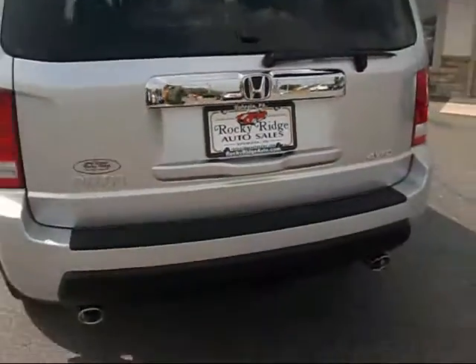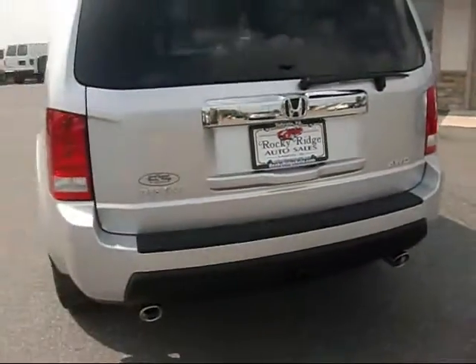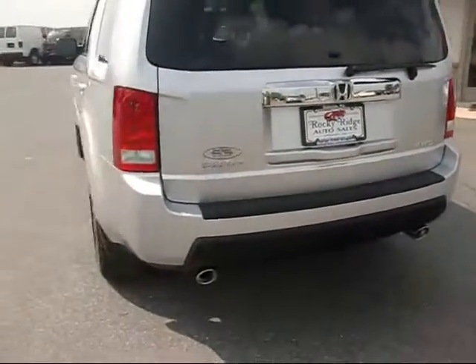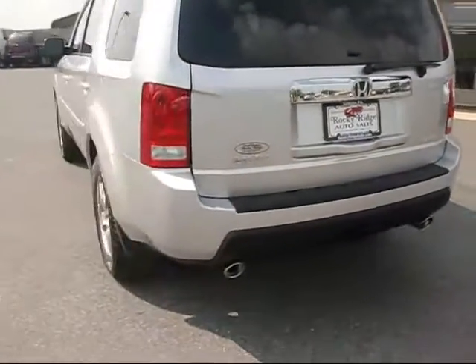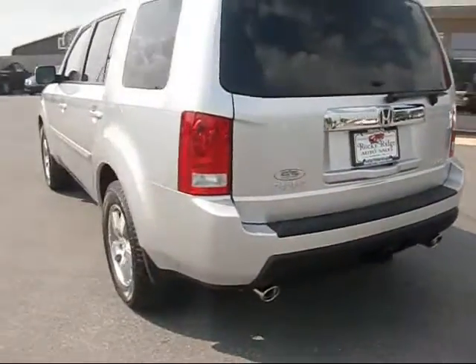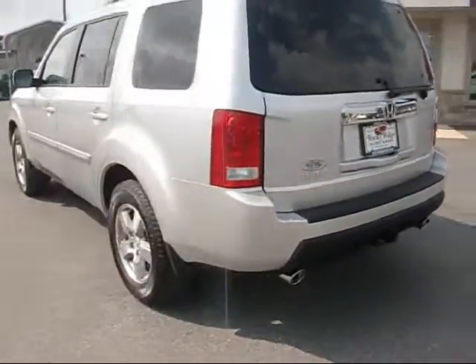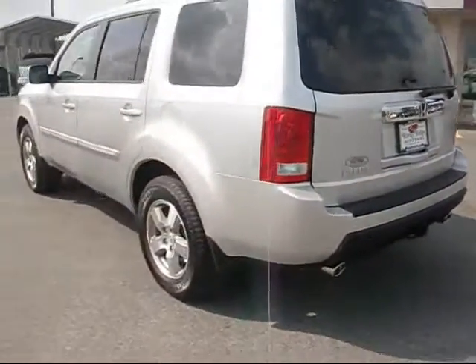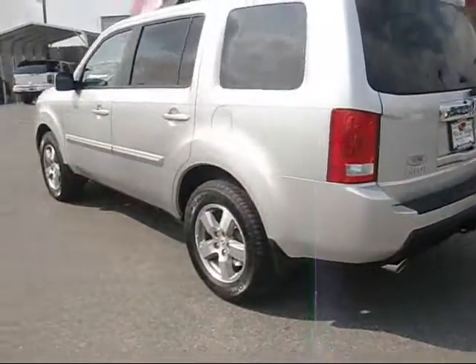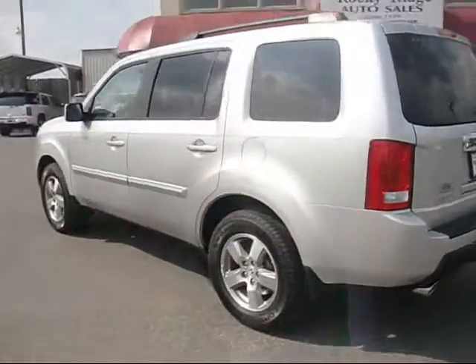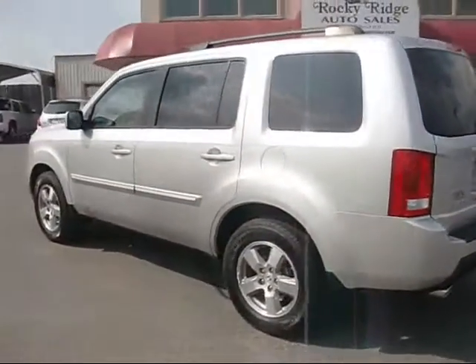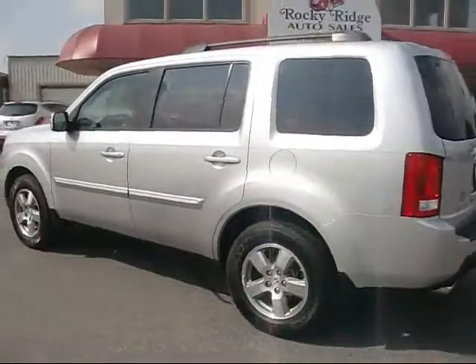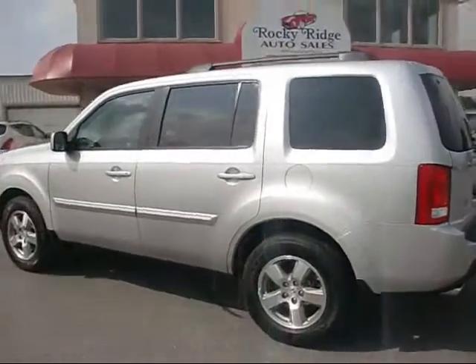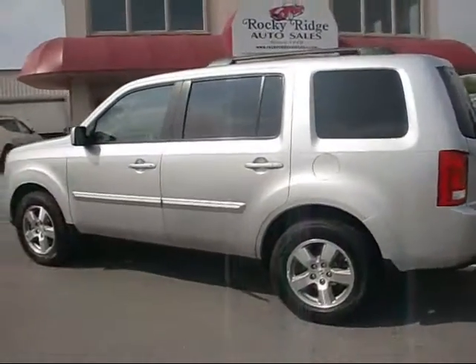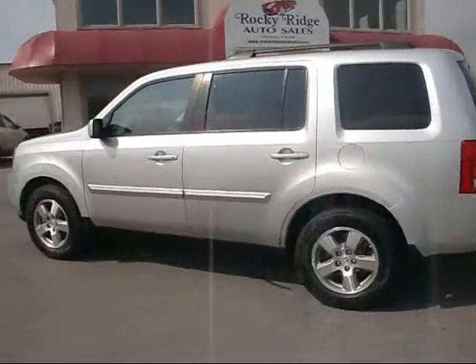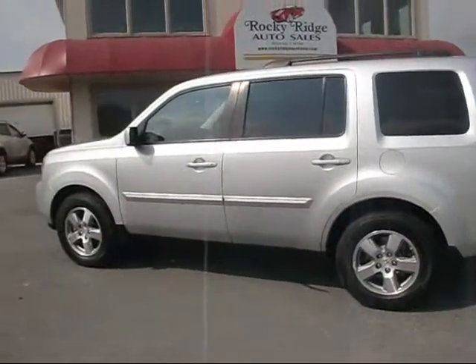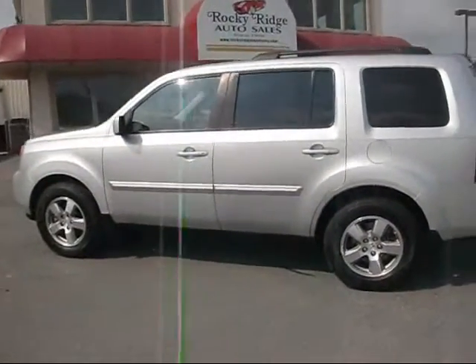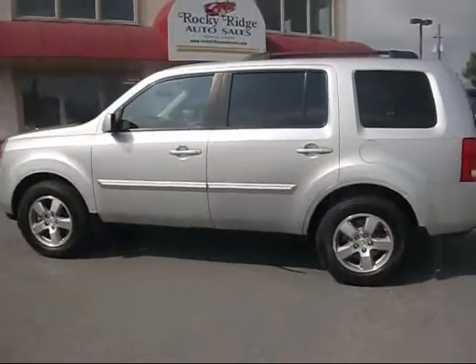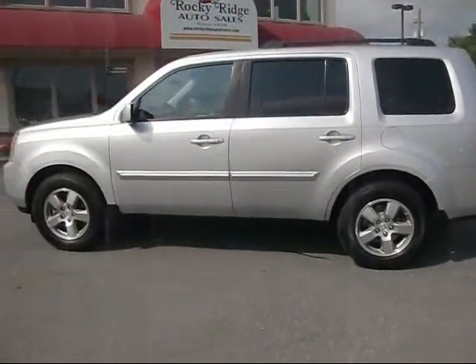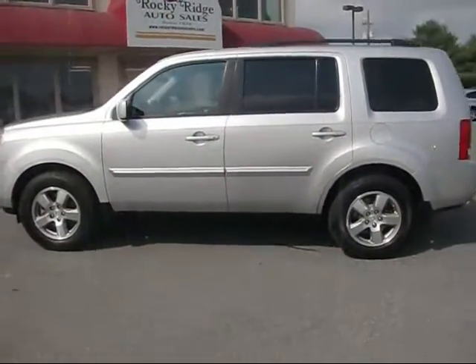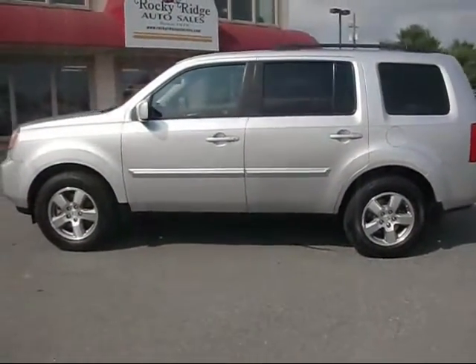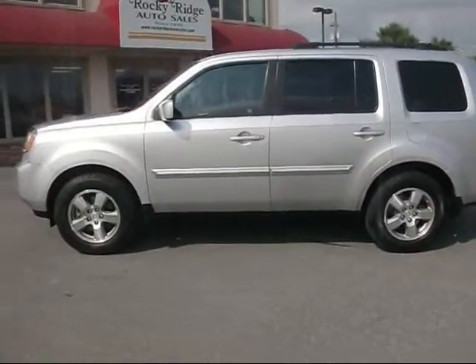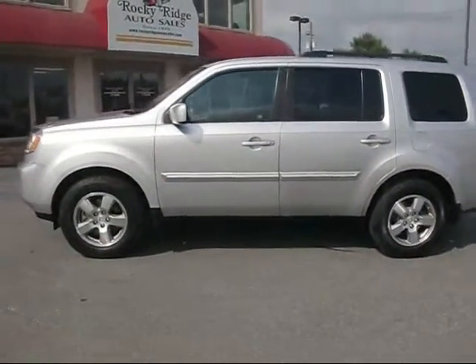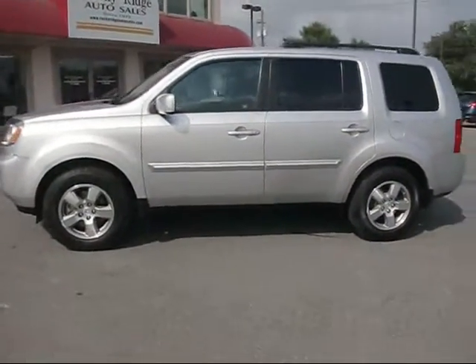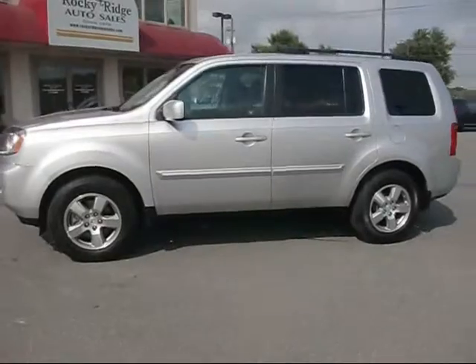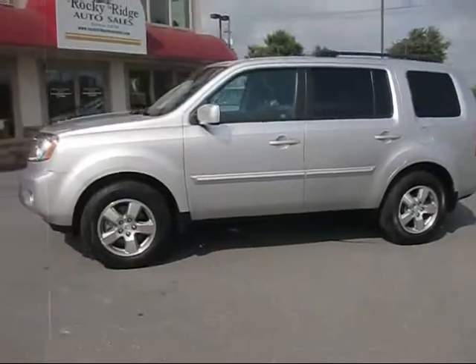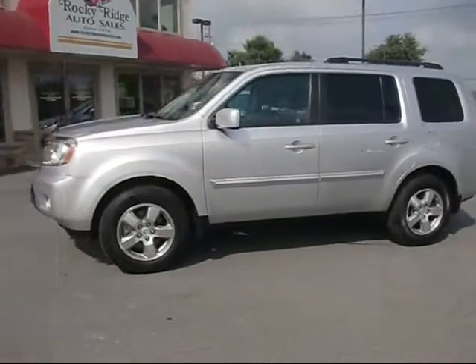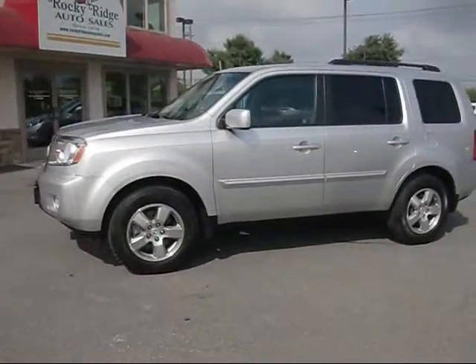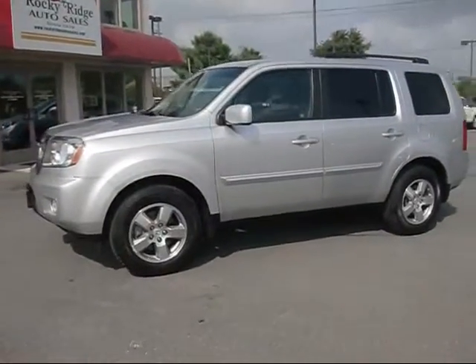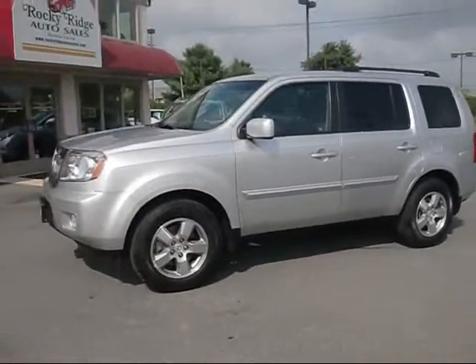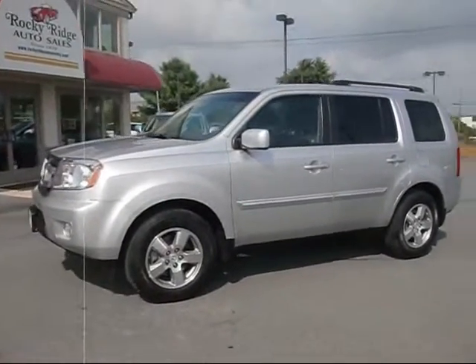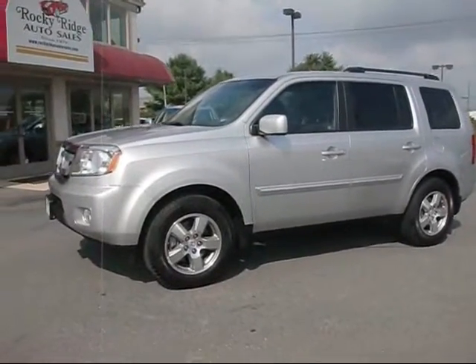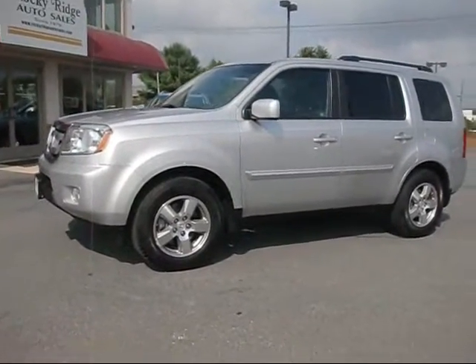Give us a call at 717-733-8985, or visit us on the web at RockyRidgeAuto.com. We hope to see you soon.